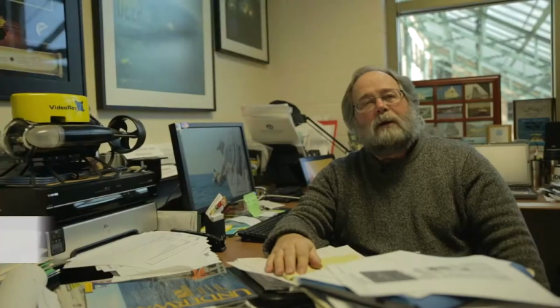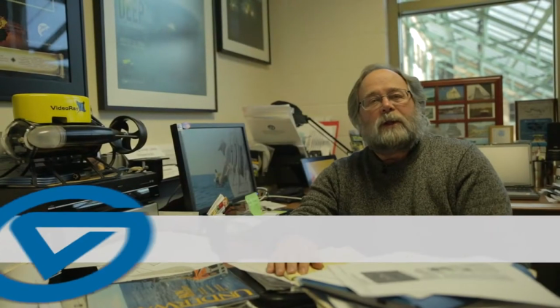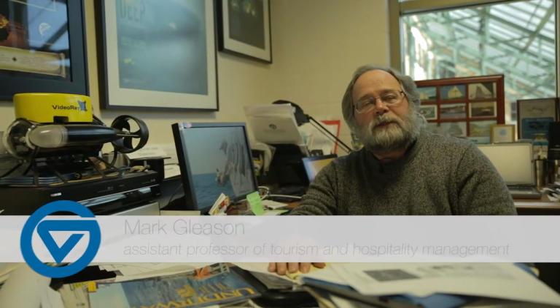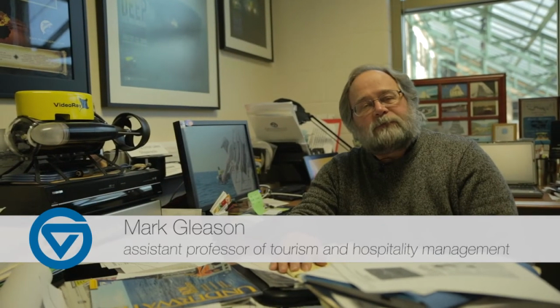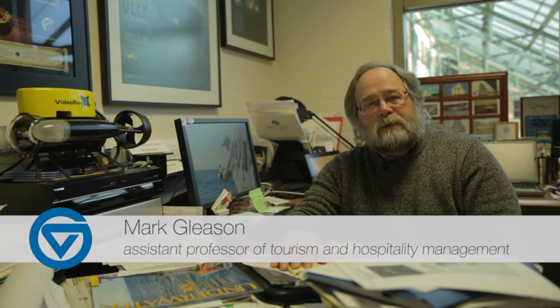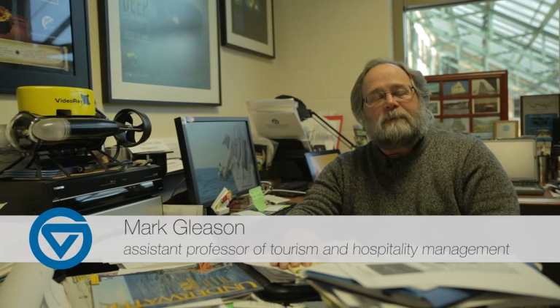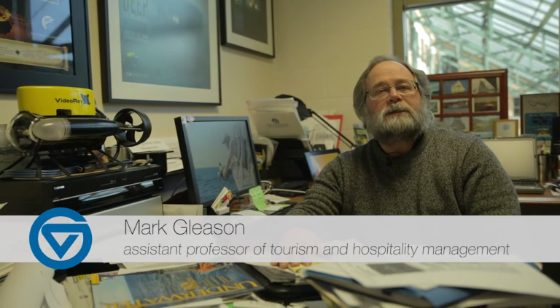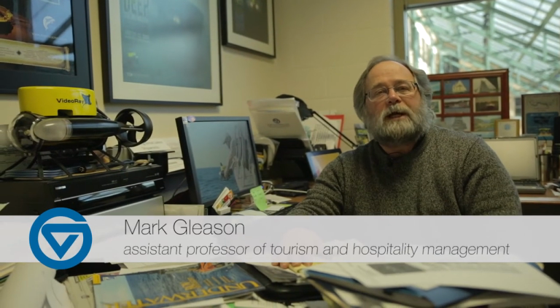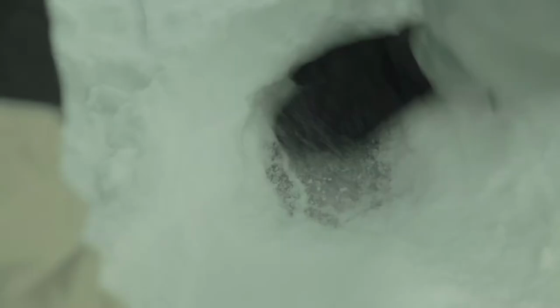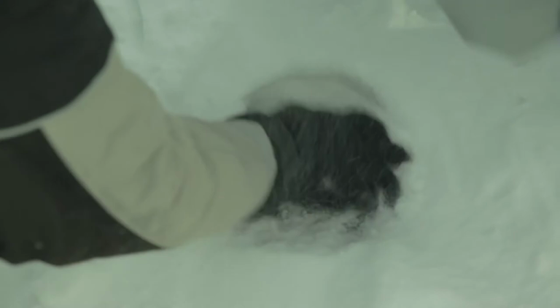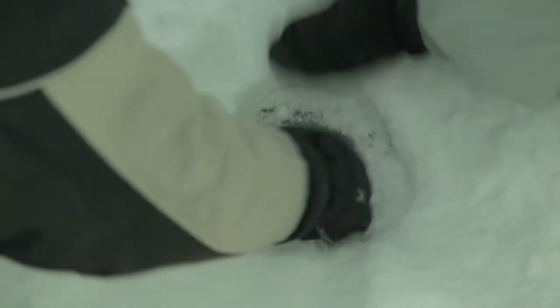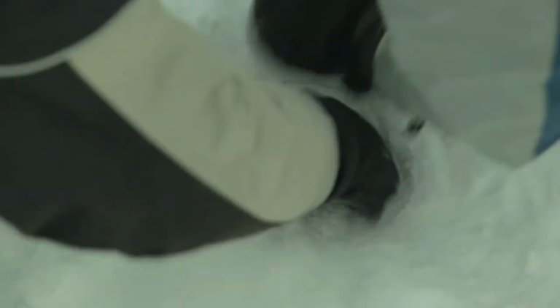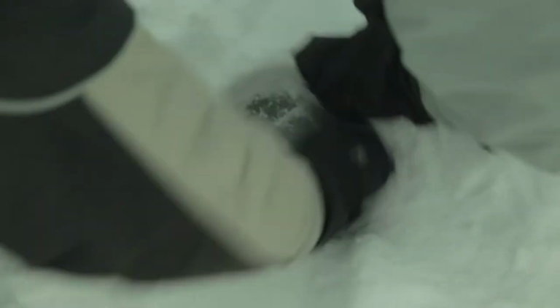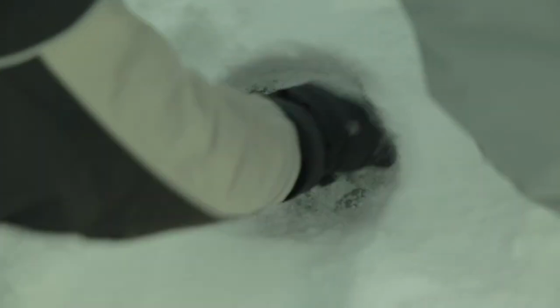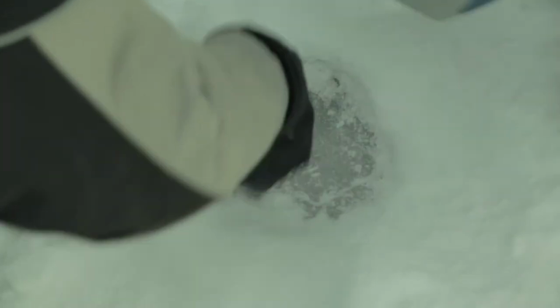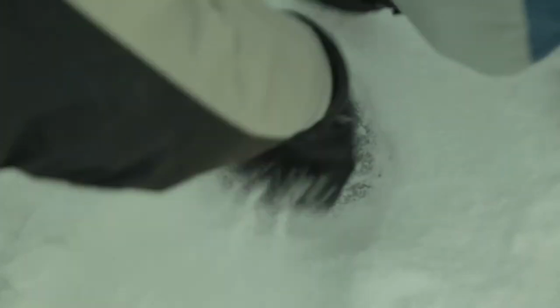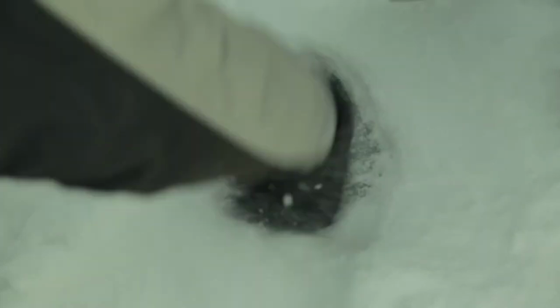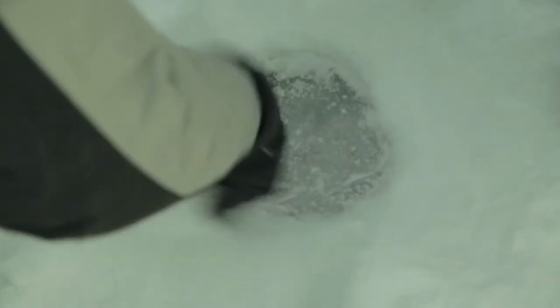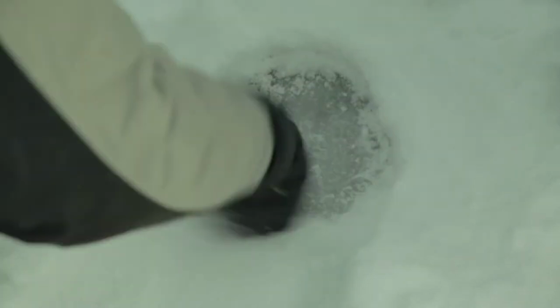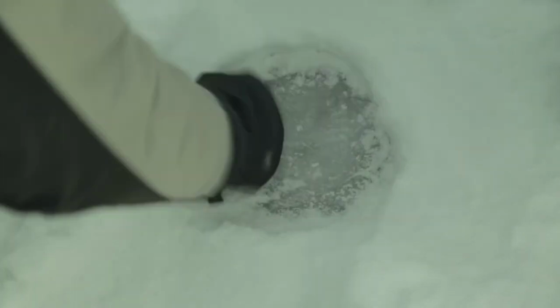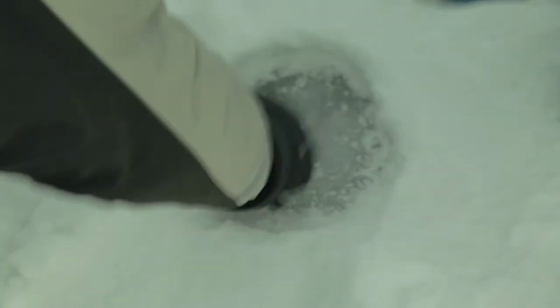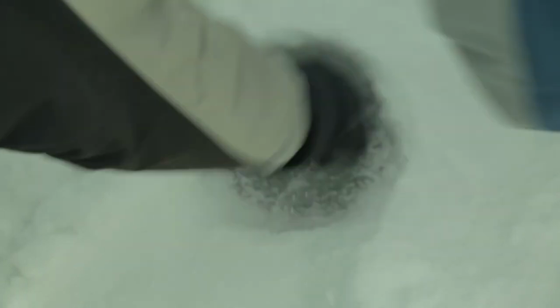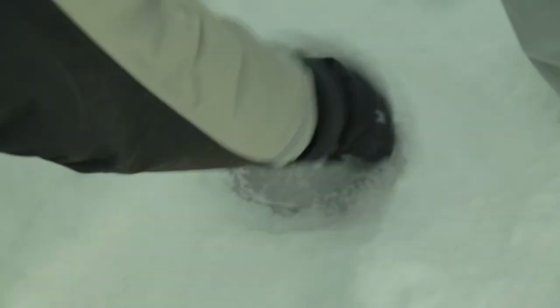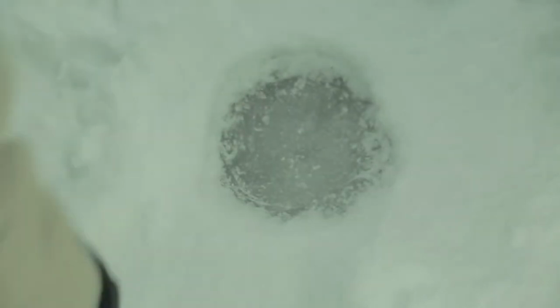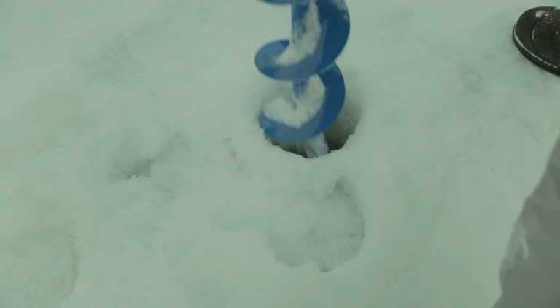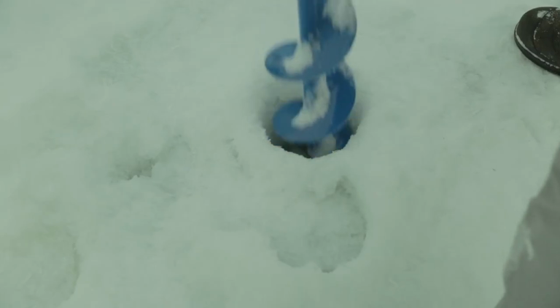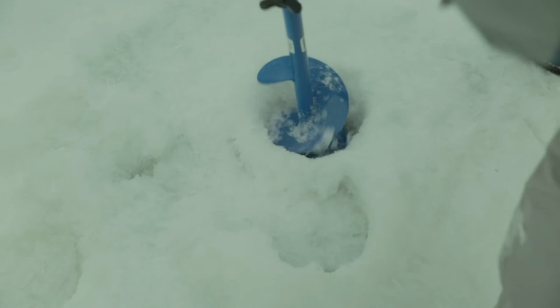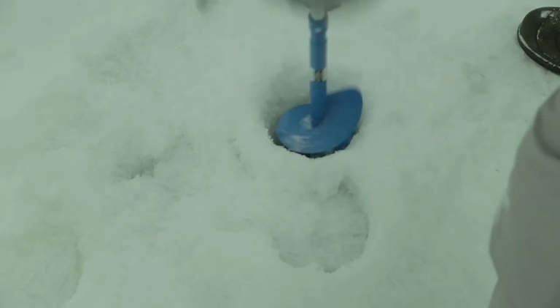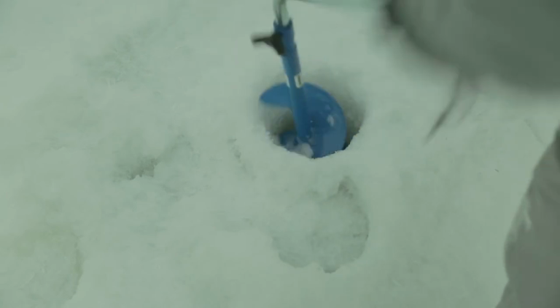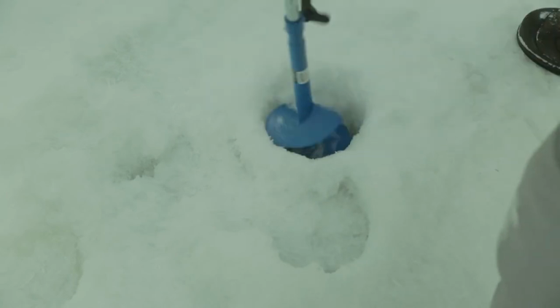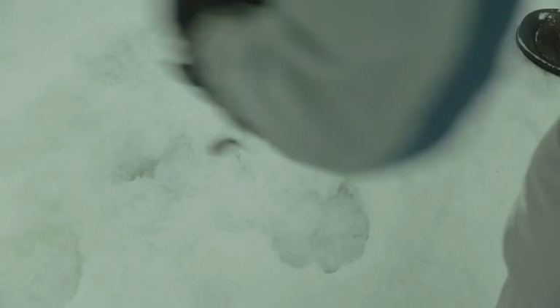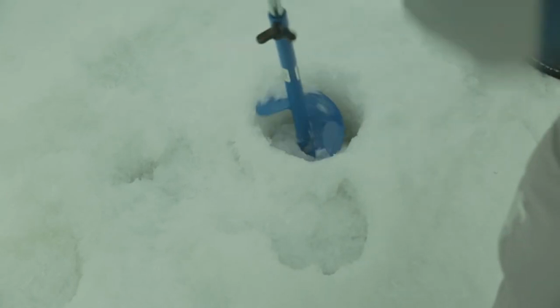One of the things that was very unique about this dive was working with the ice. The ice out on Reeds Lake was quite thick, probably around 10 to 12 inches.